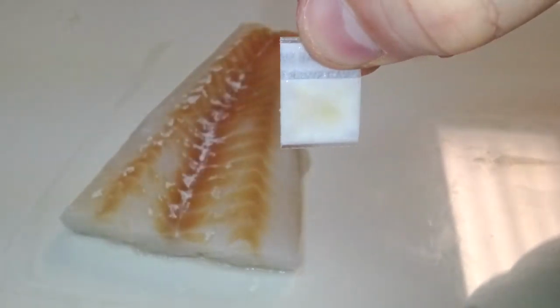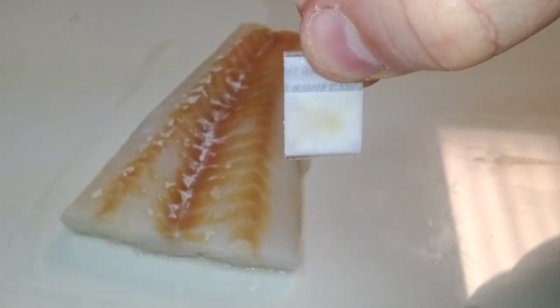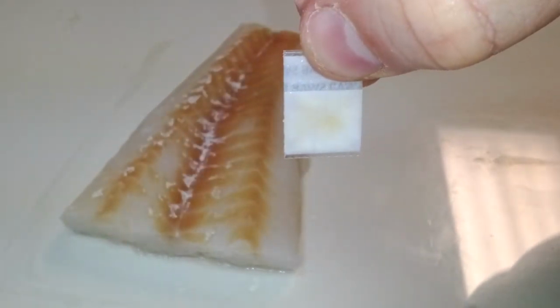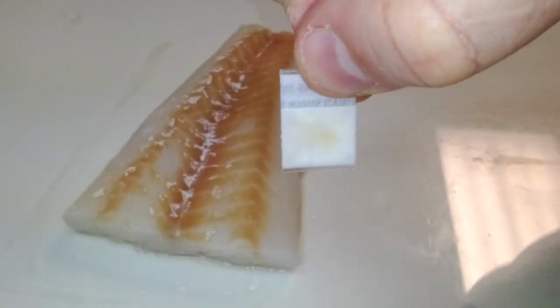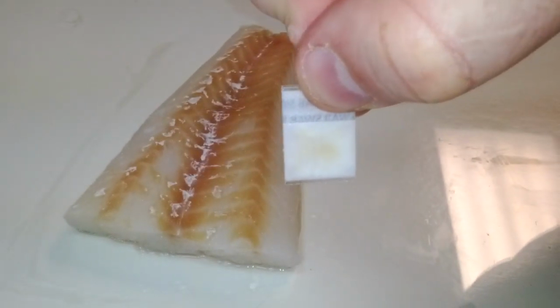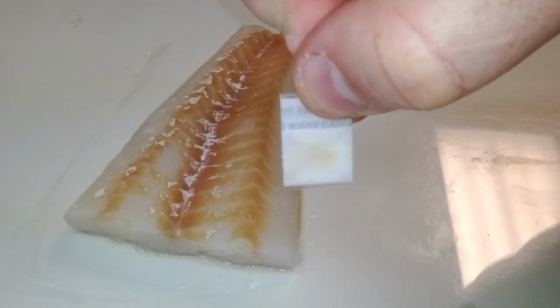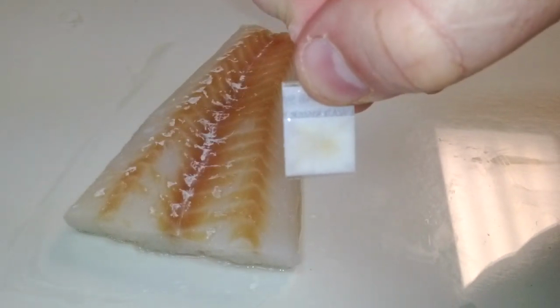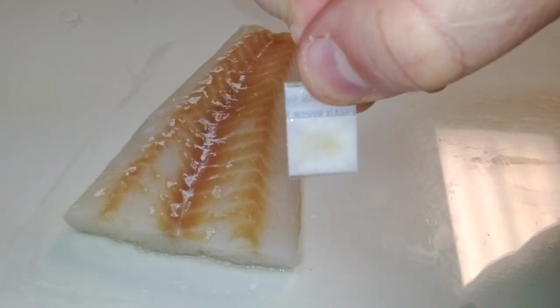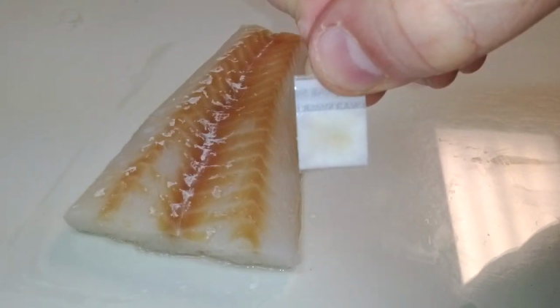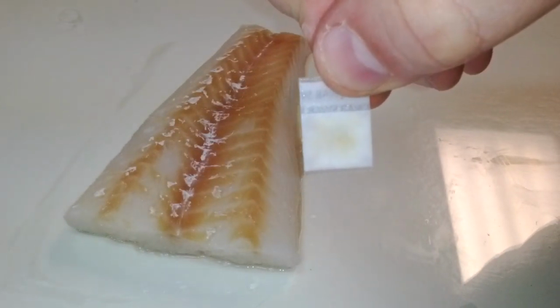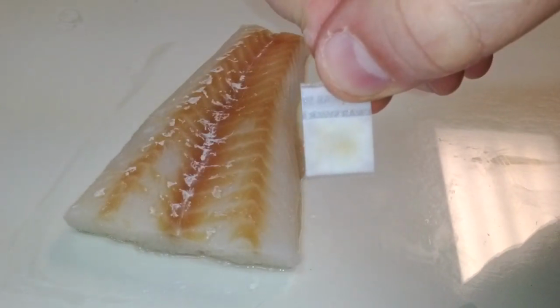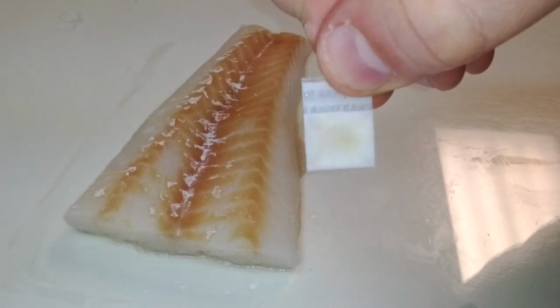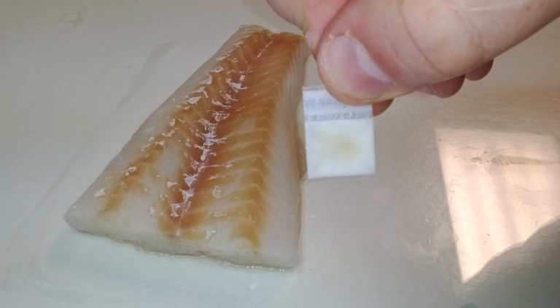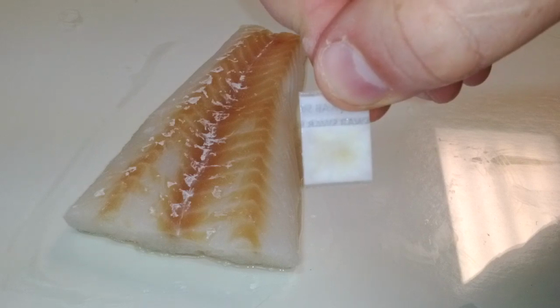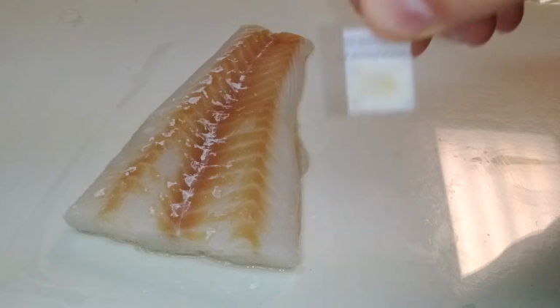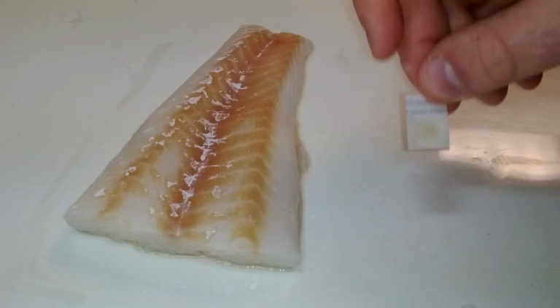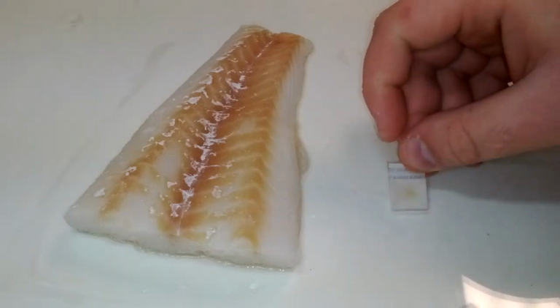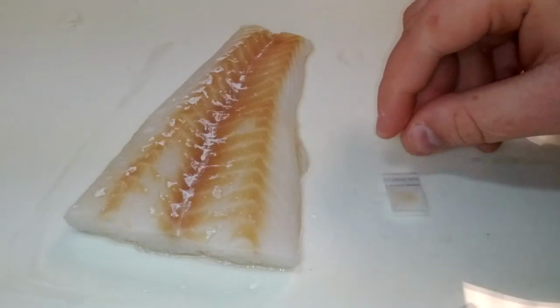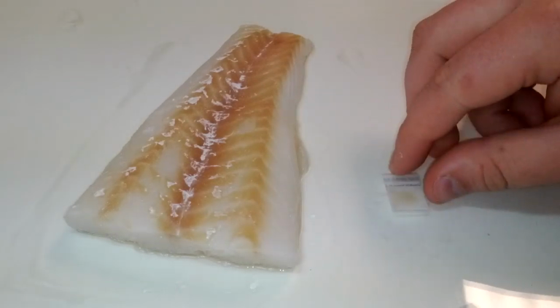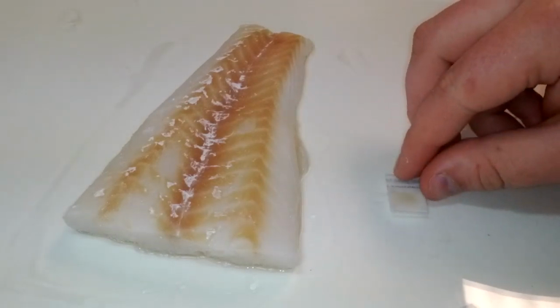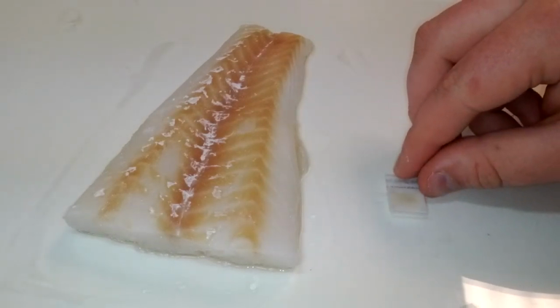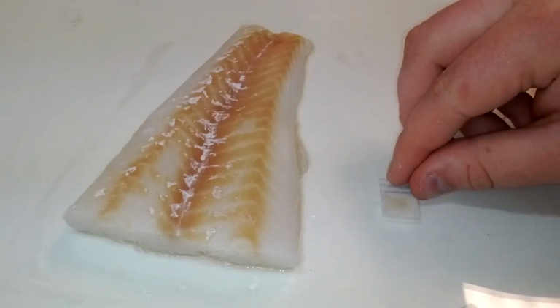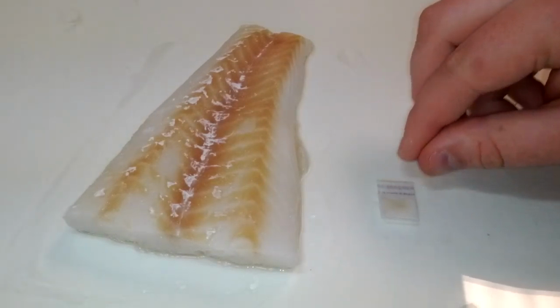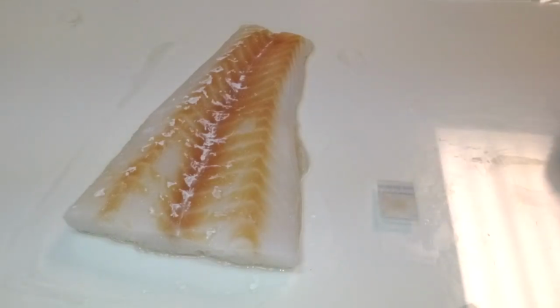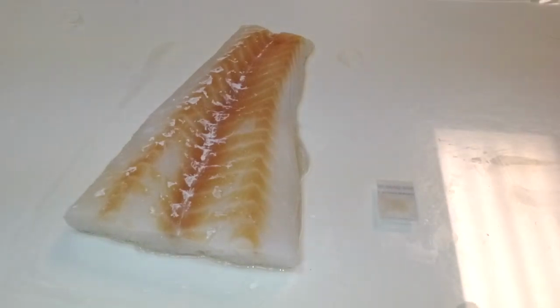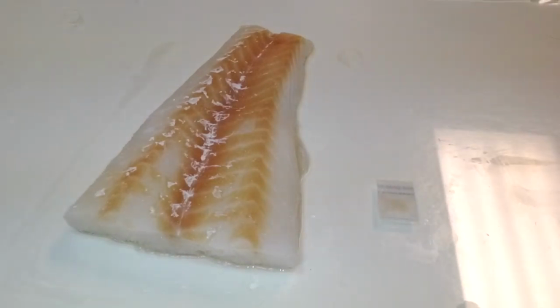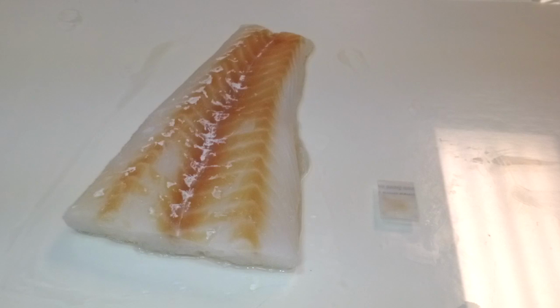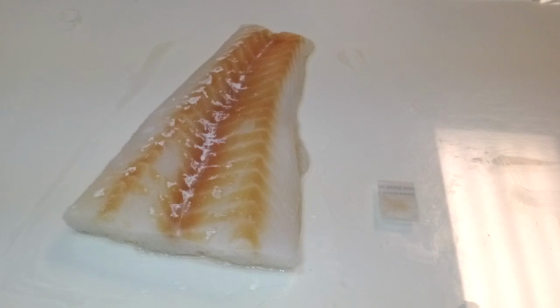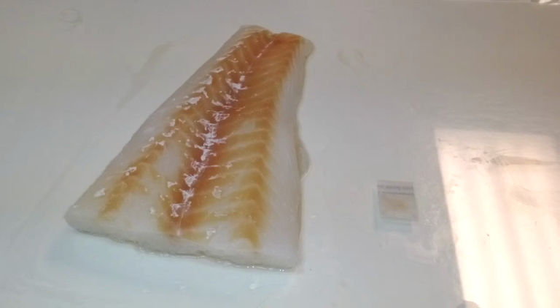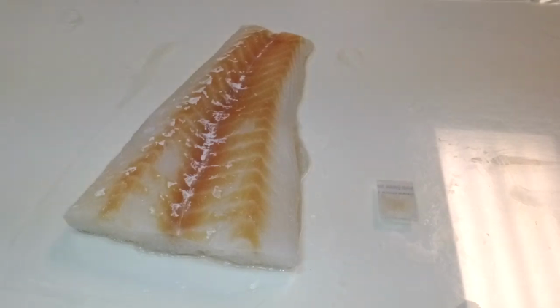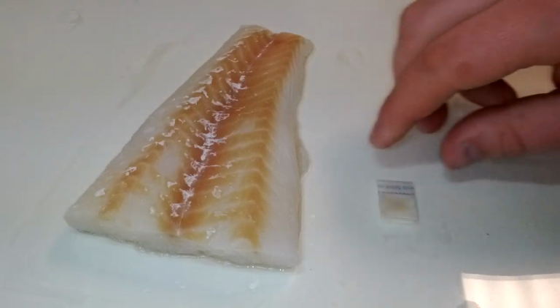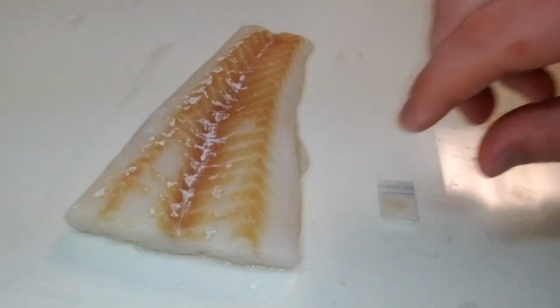If color was formed, record the type of fish, date, time, where the fish was purchased, and the fish slot number if prepackaged fish was tested. Photograph the detector if needed.